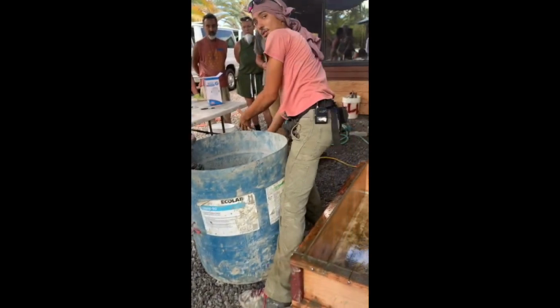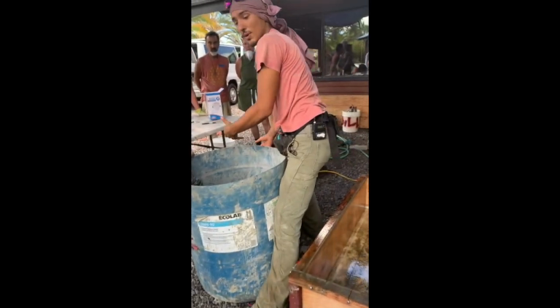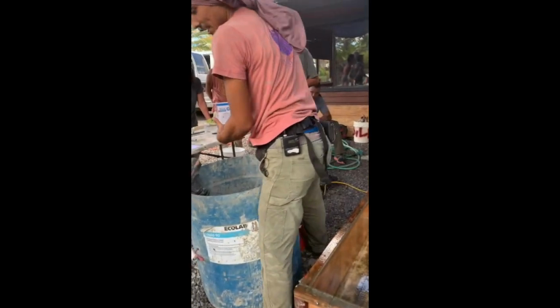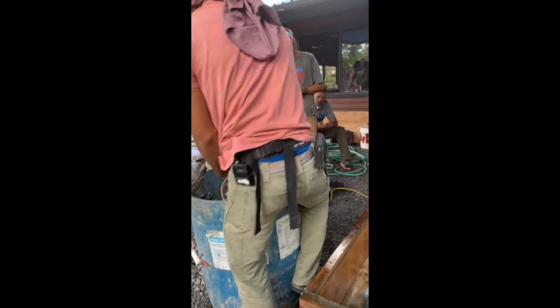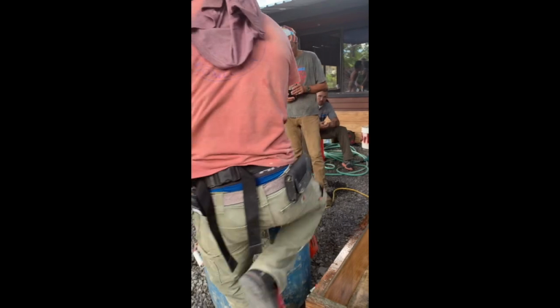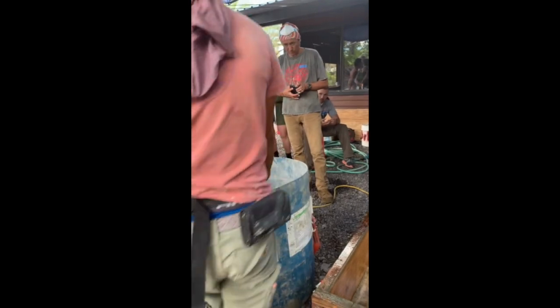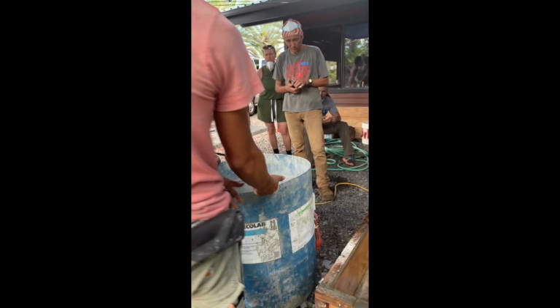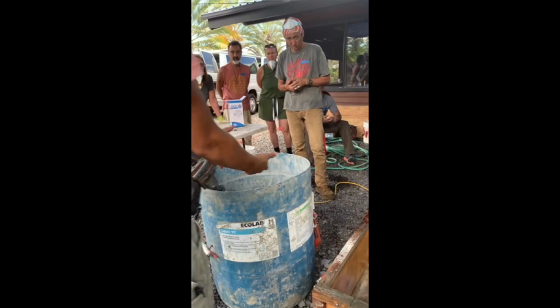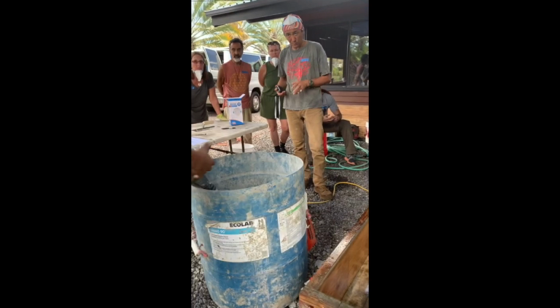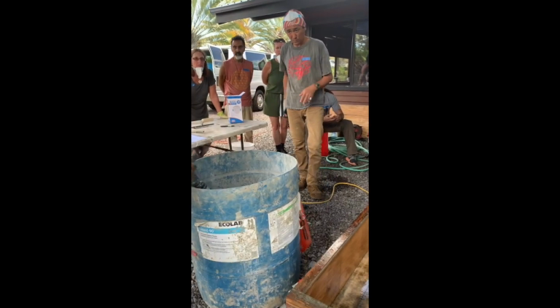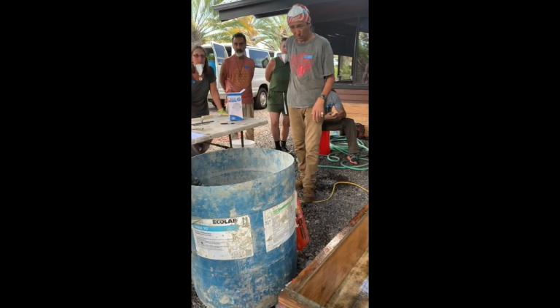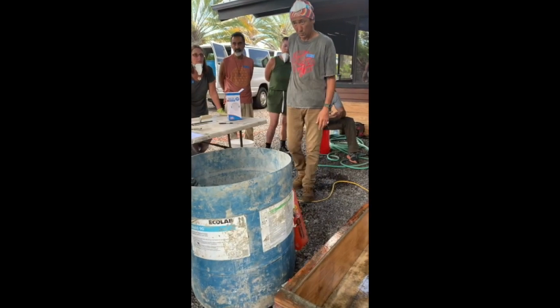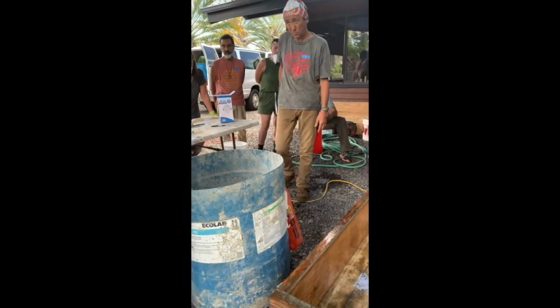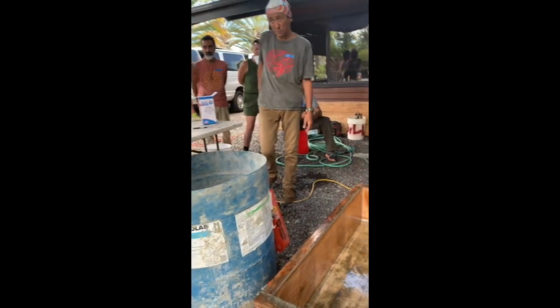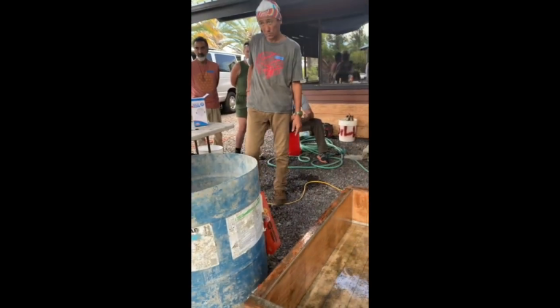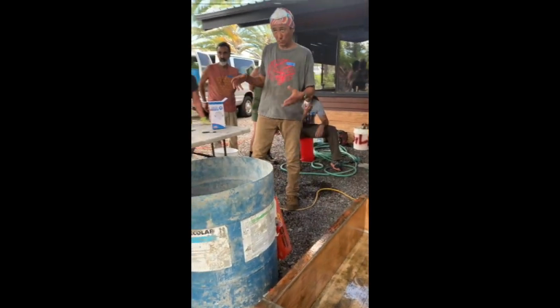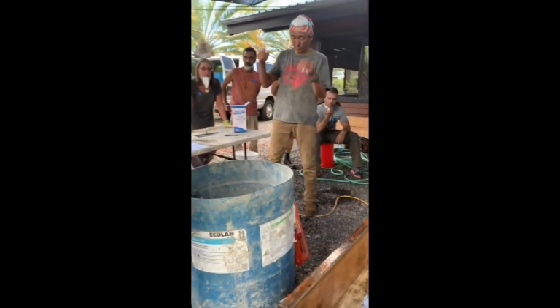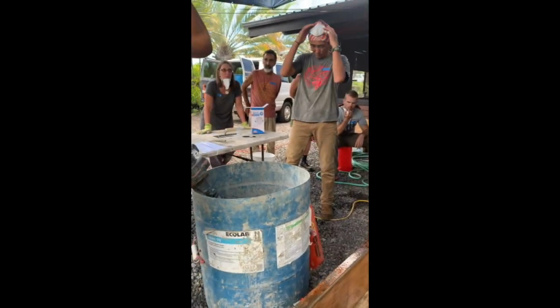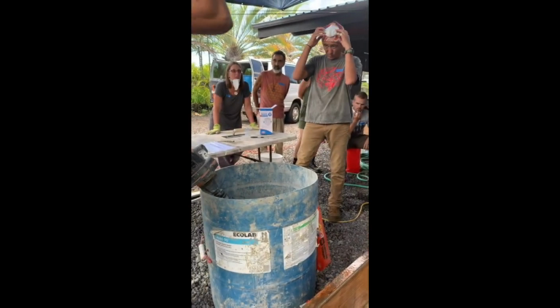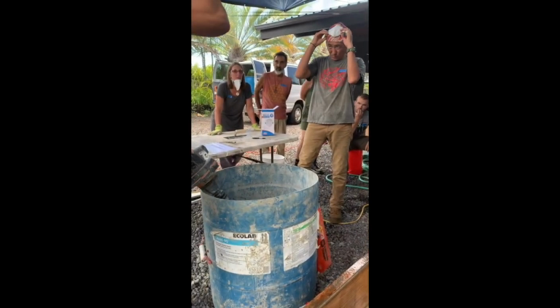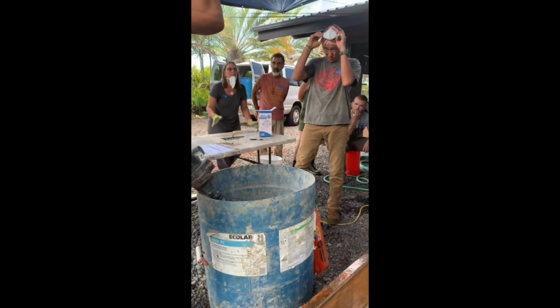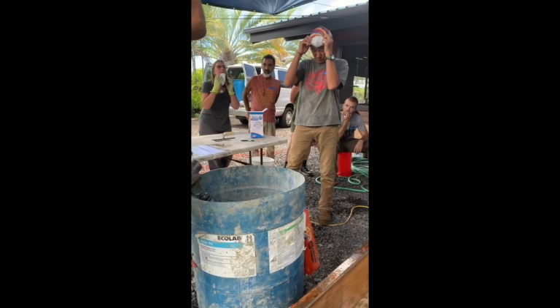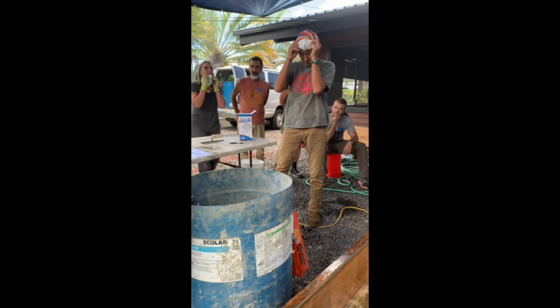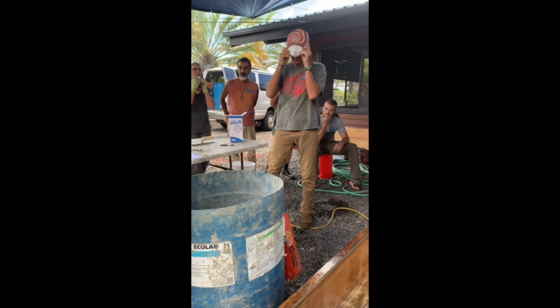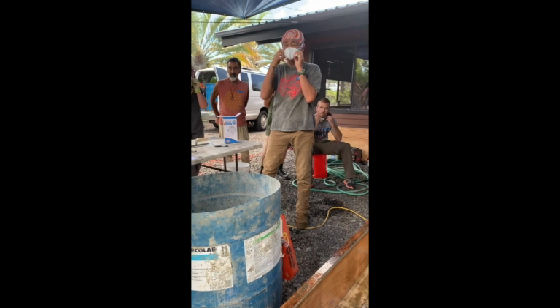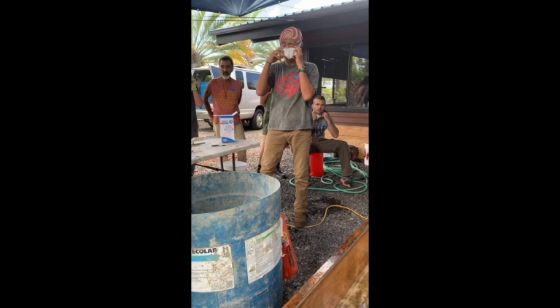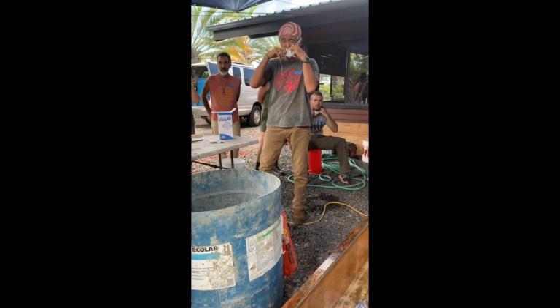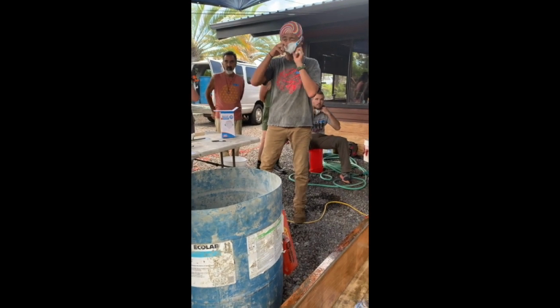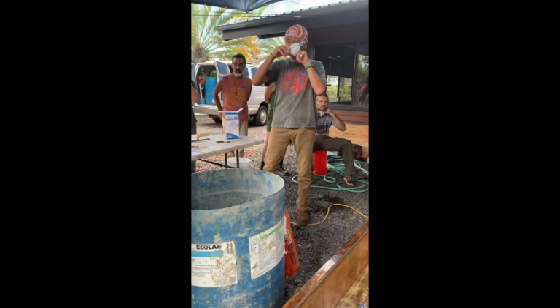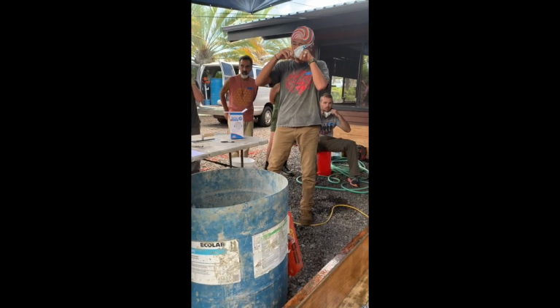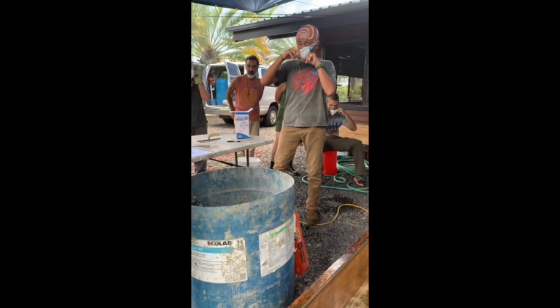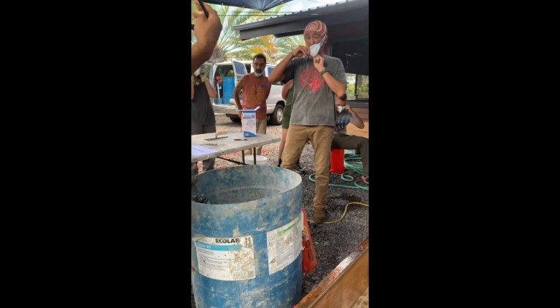If somebody wants to take this bag right here and pour it into the mixing barrel, that would be fantastic. I'm going to wait until I get the mixer running.